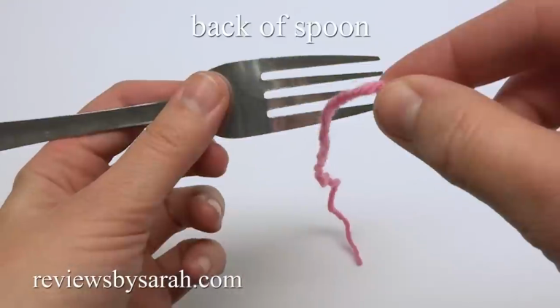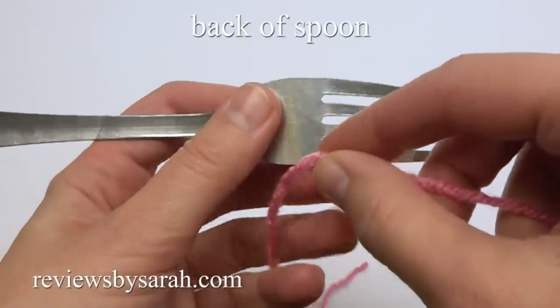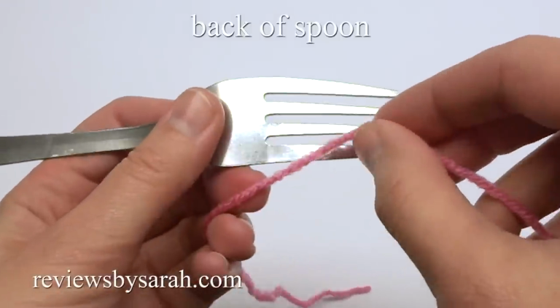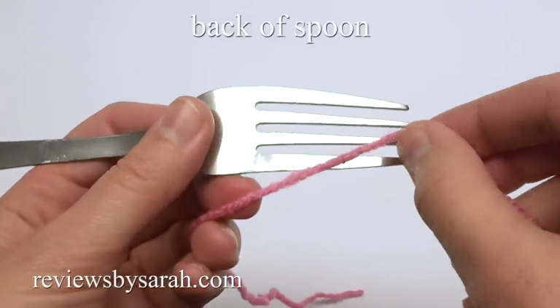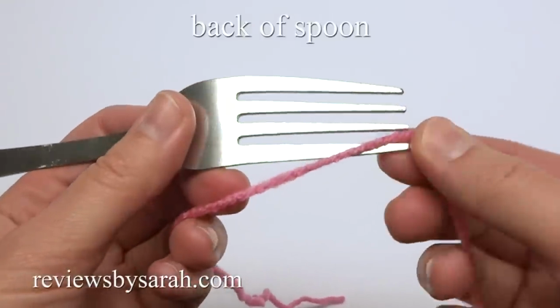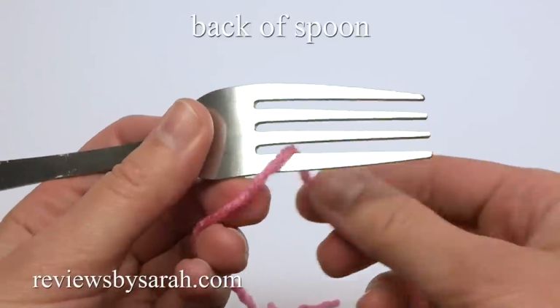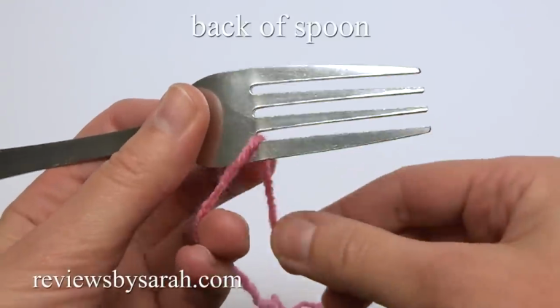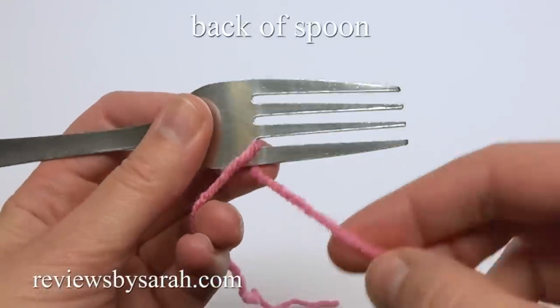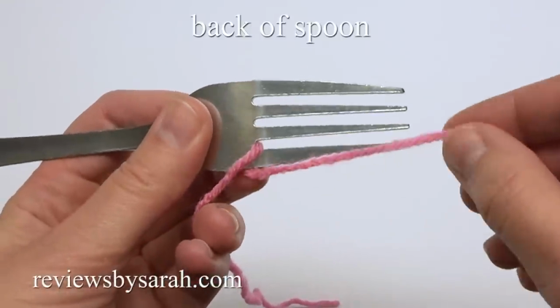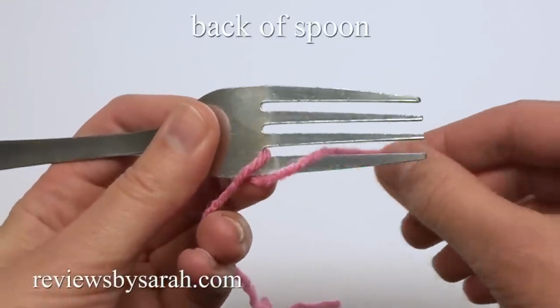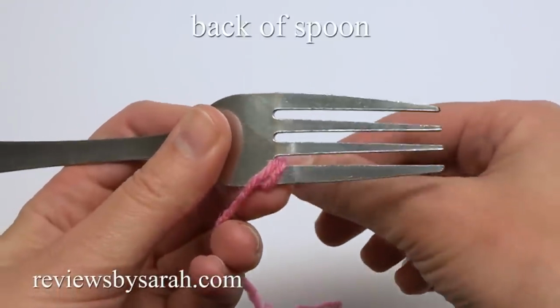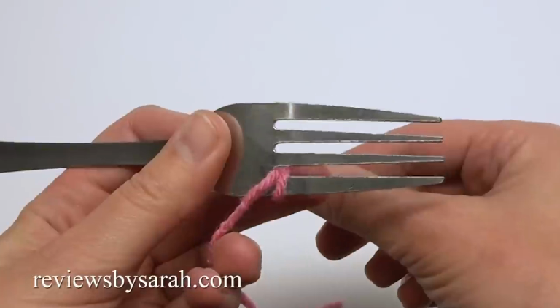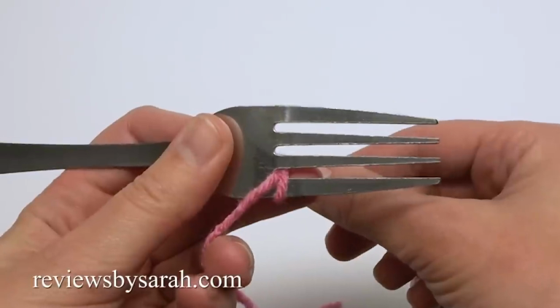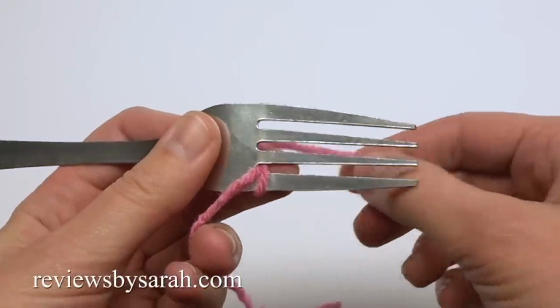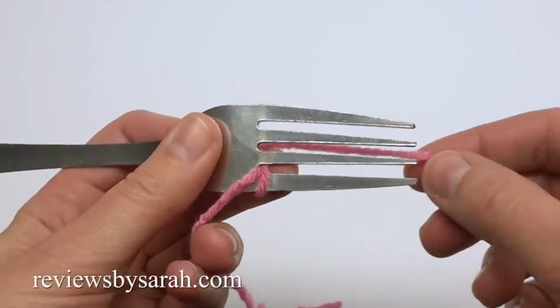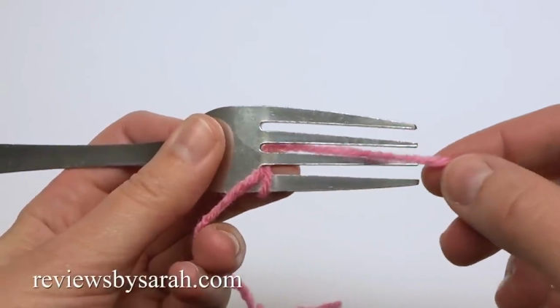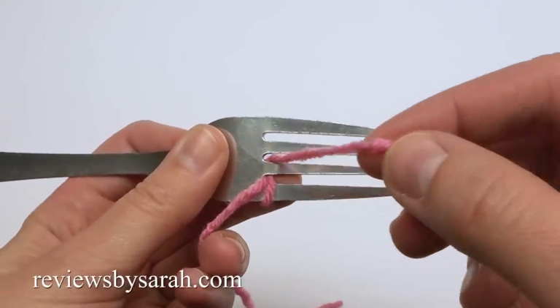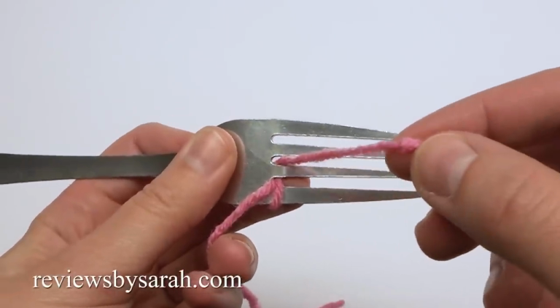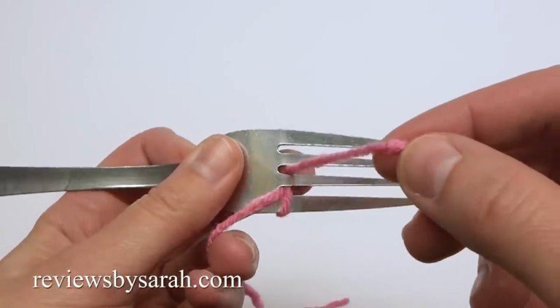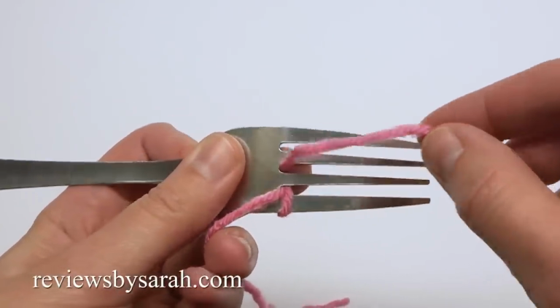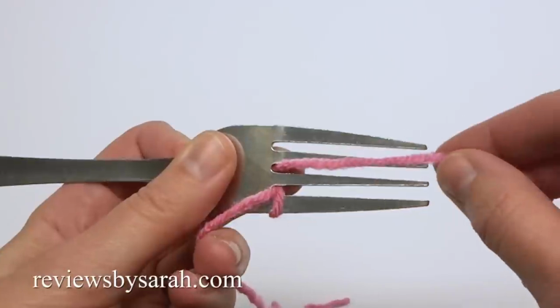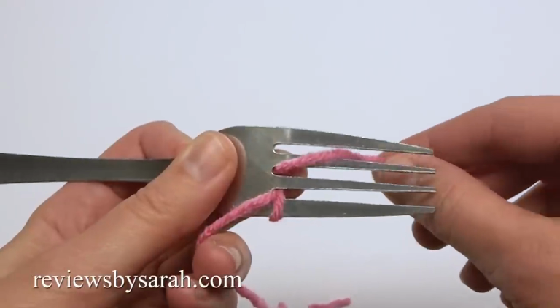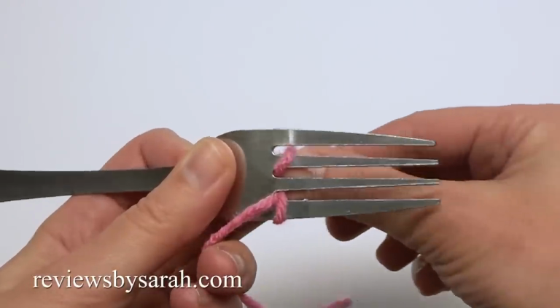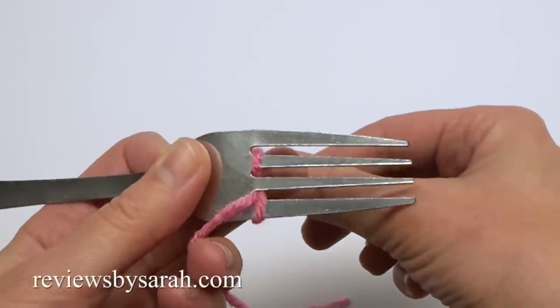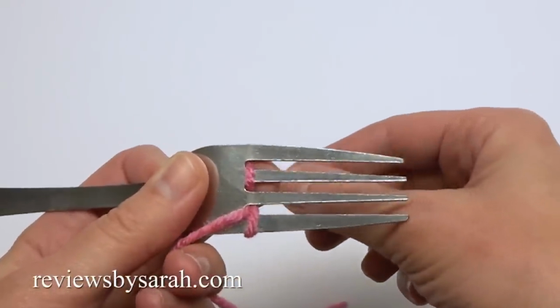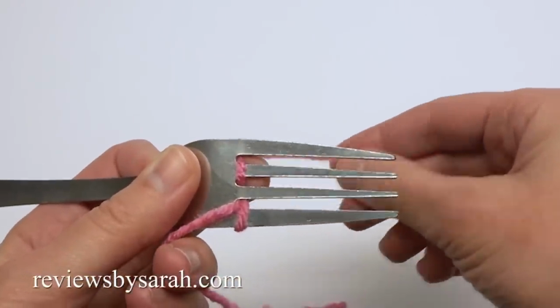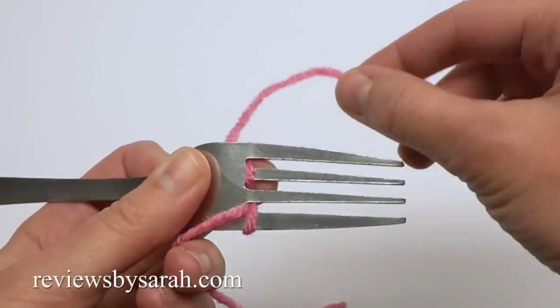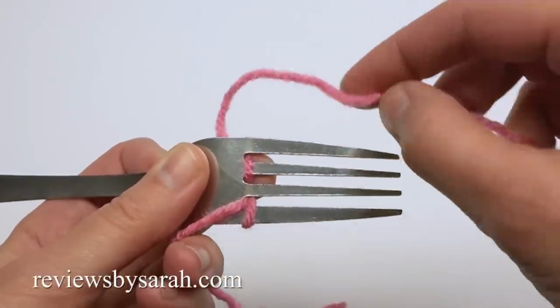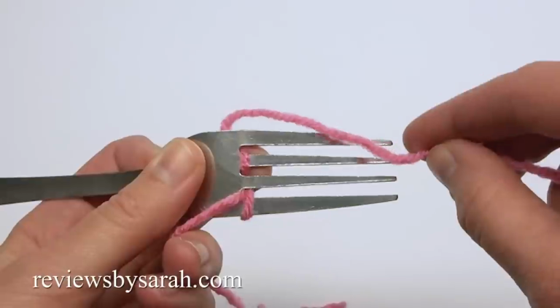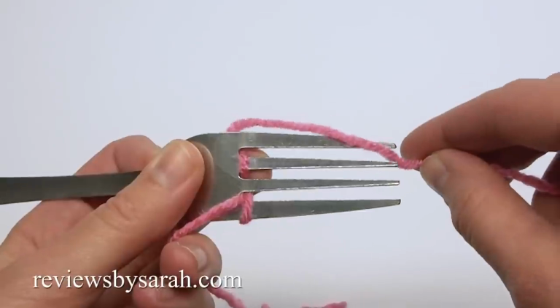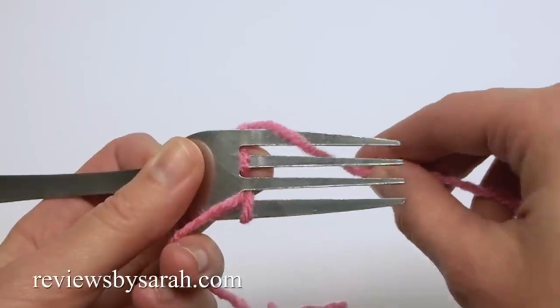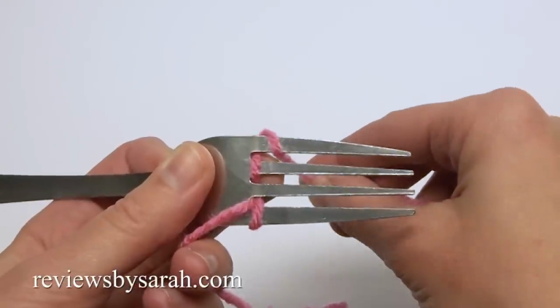Hold the fork like this. Place the yarn in the front and wrap it once completely around the bottom prong, also known as a tine. Wrap the yarn this way around the last prong.